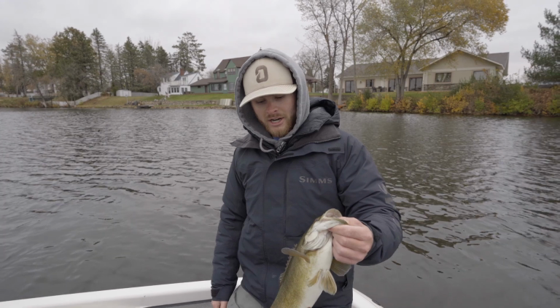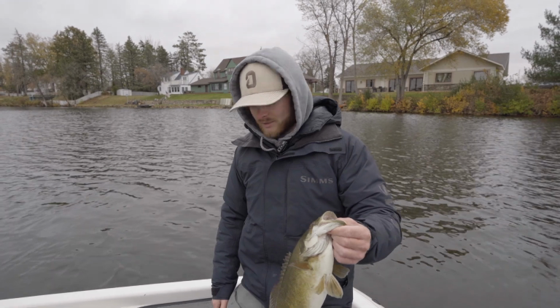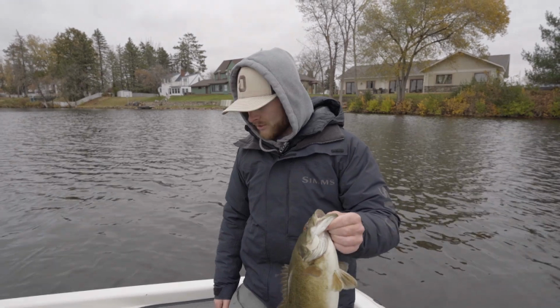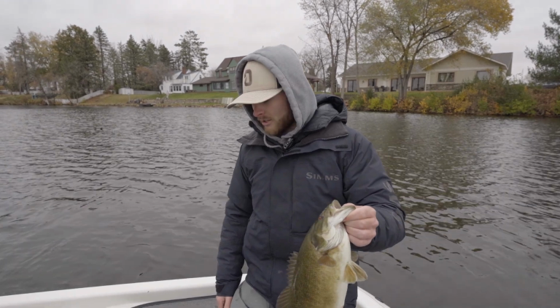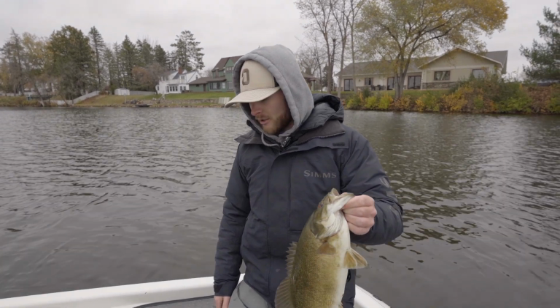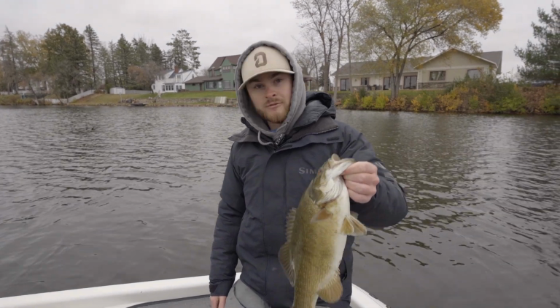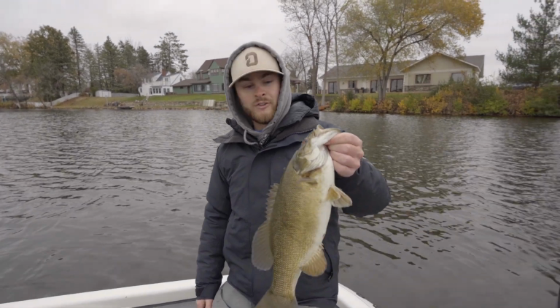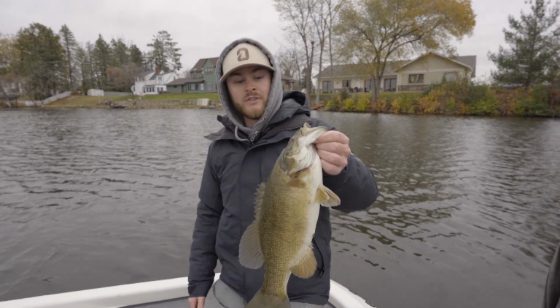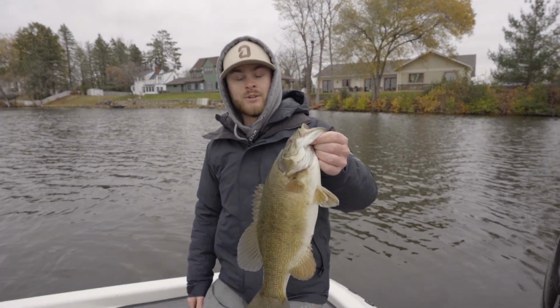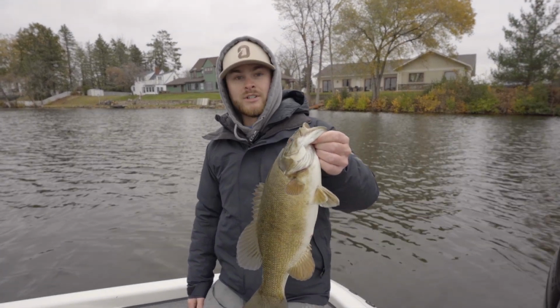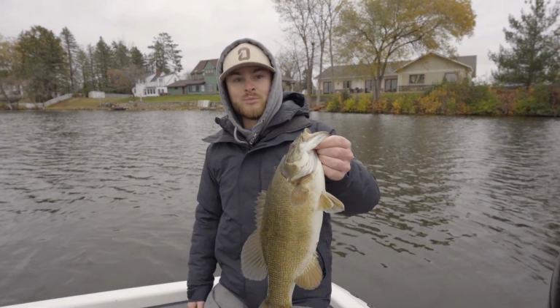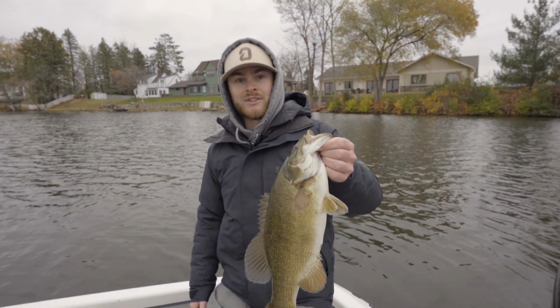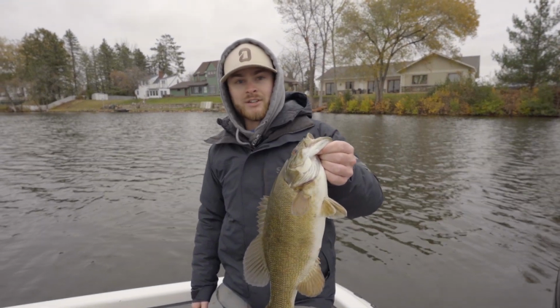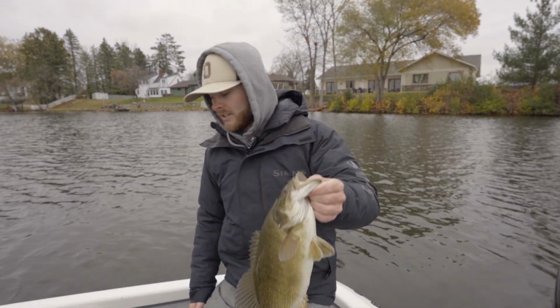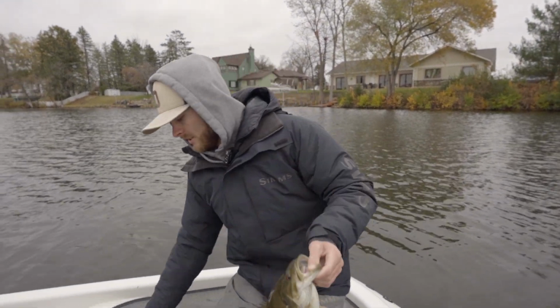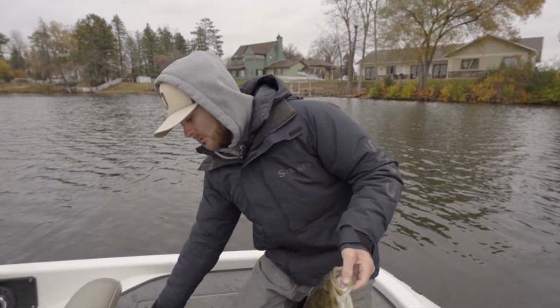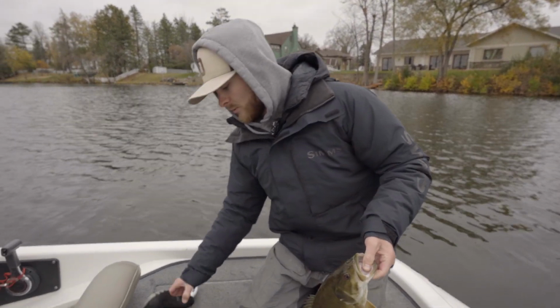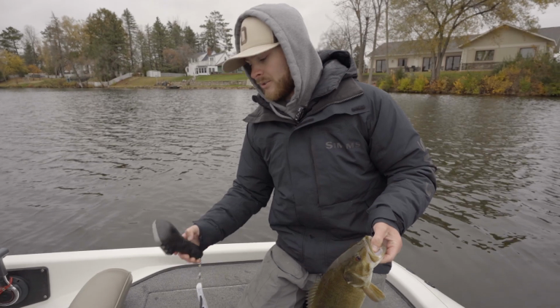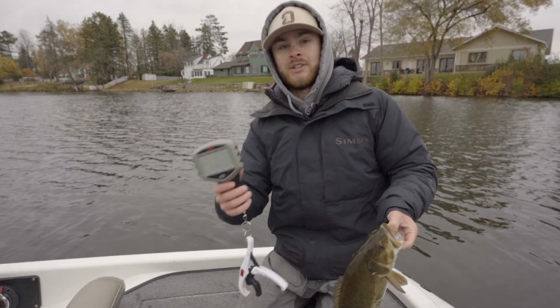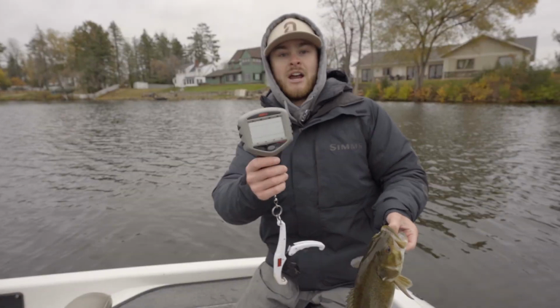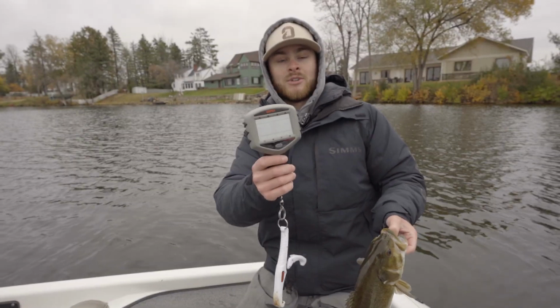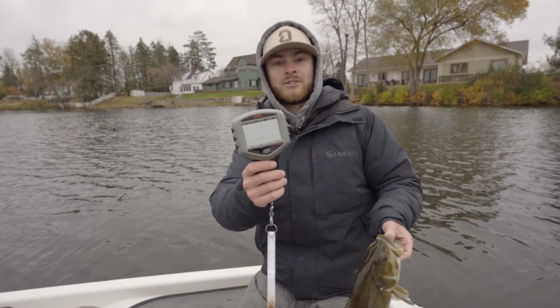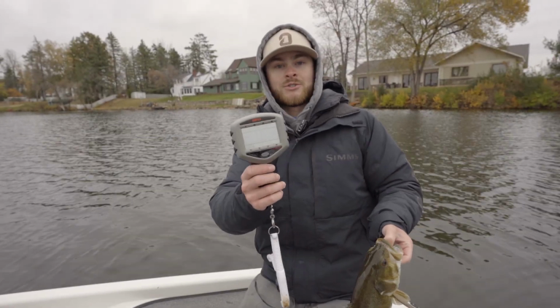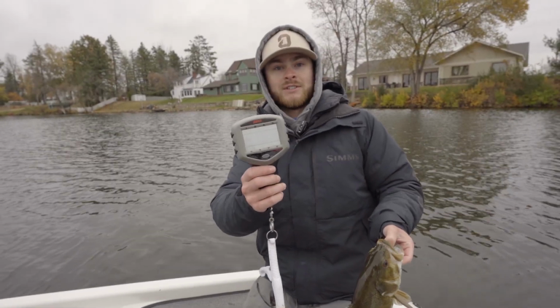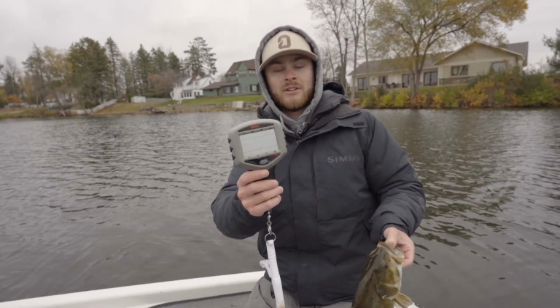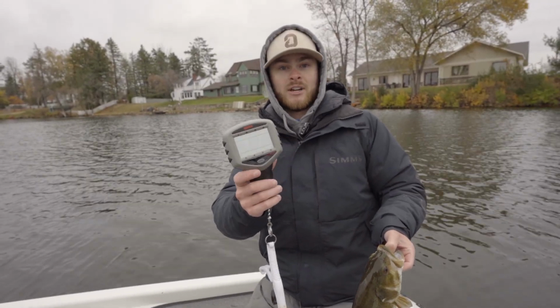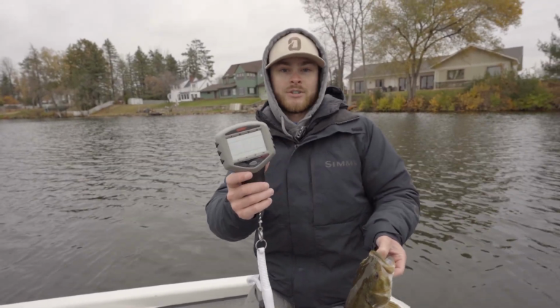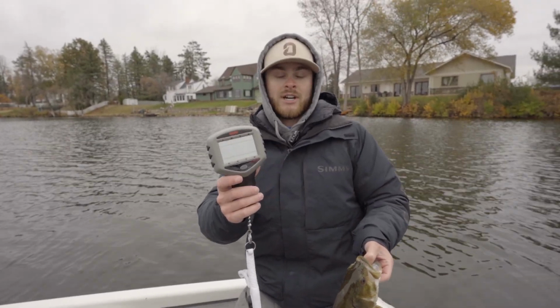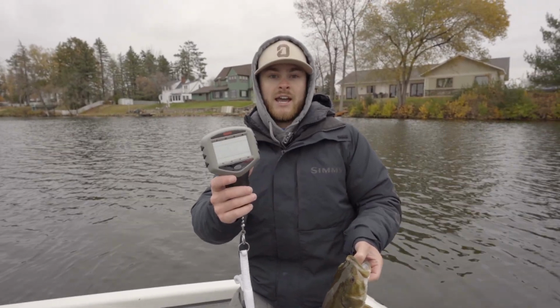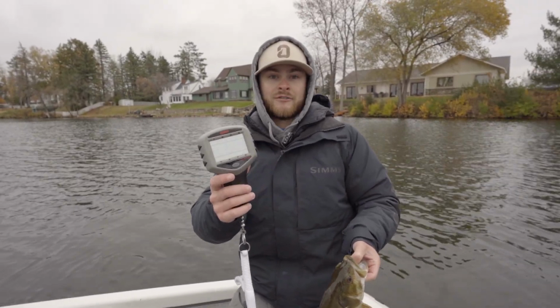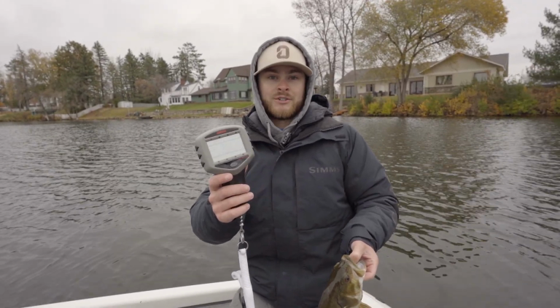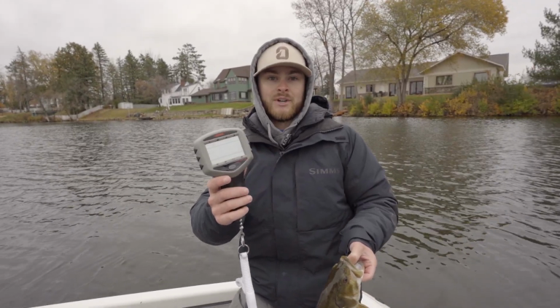Alright guys, we just caught our fifth fish that we're going to decide to put on the scale today. We are using the Rapala touchscreen scale, and we're going to show you how to add a fish to it.